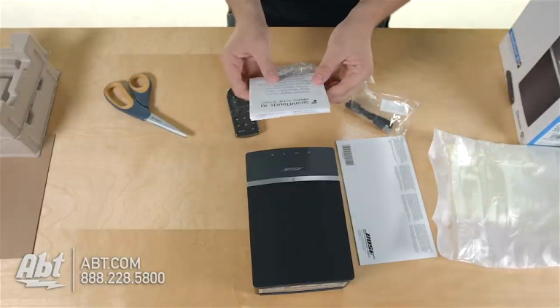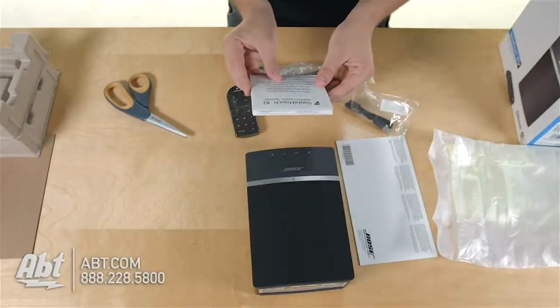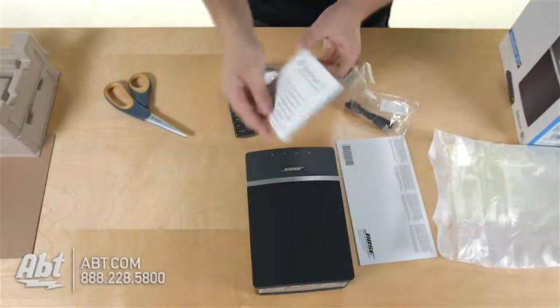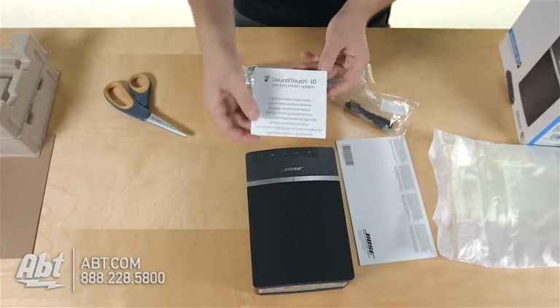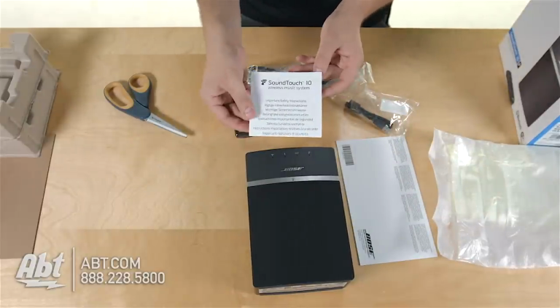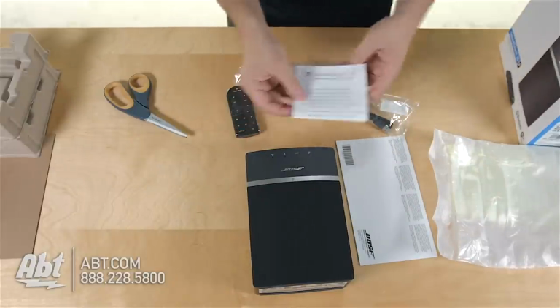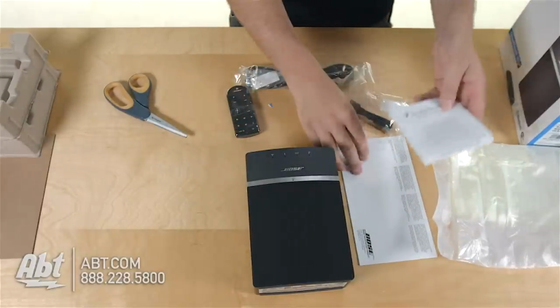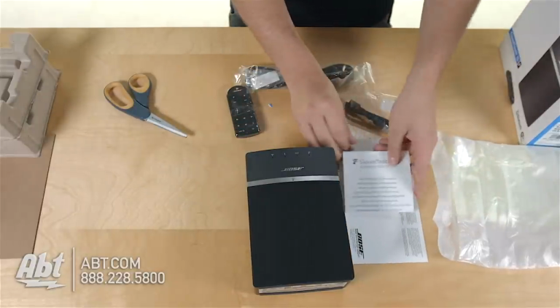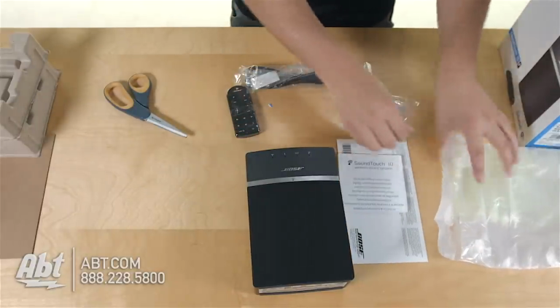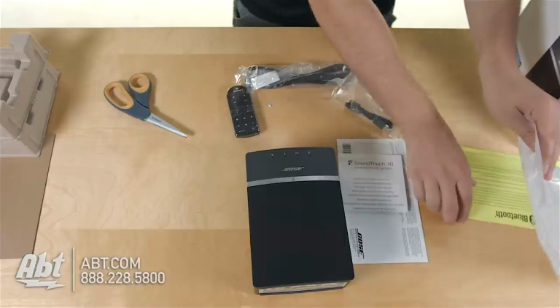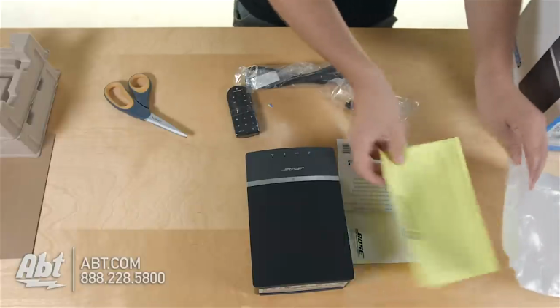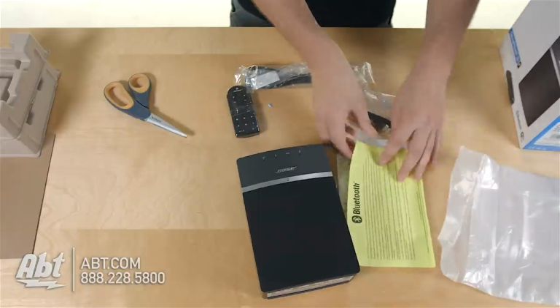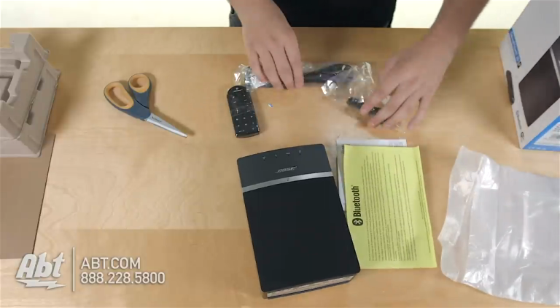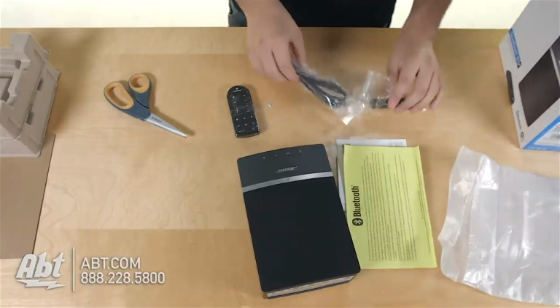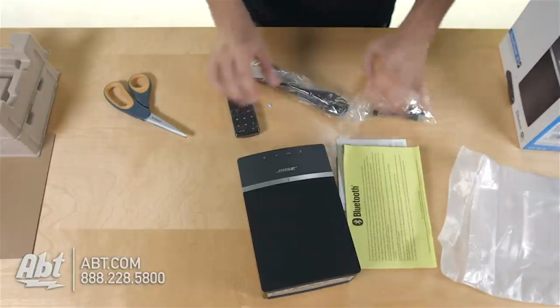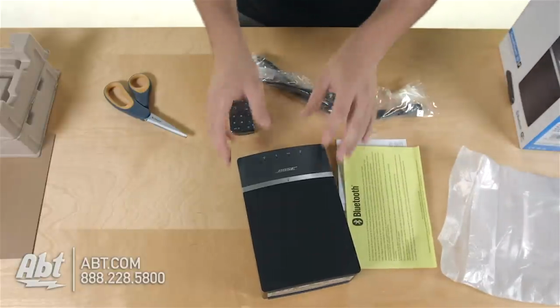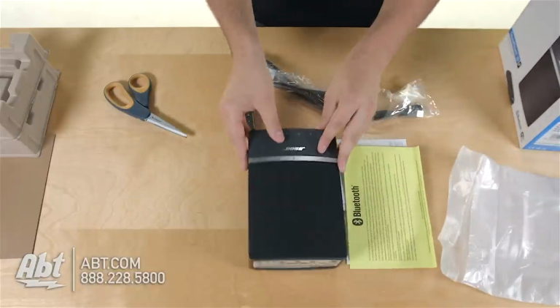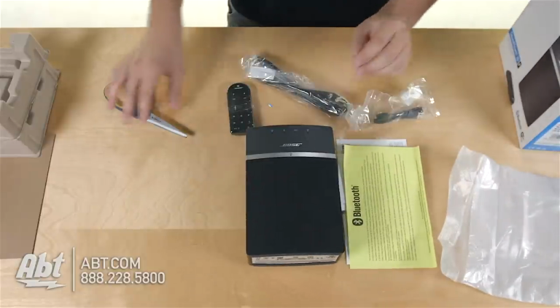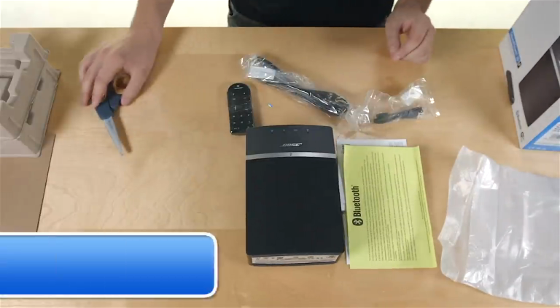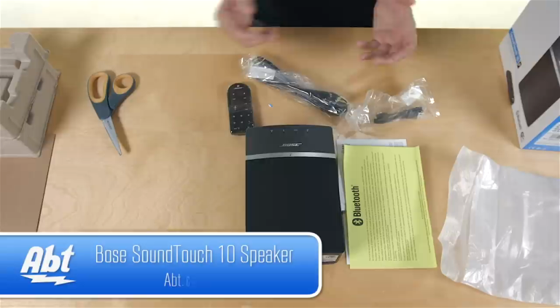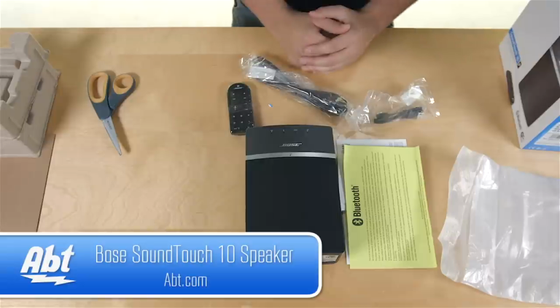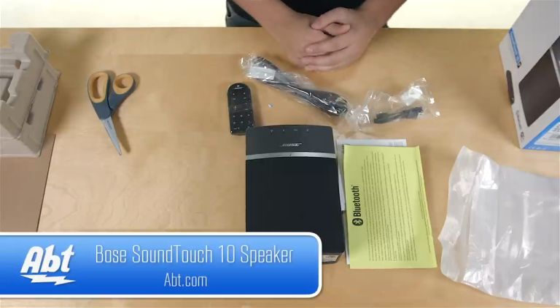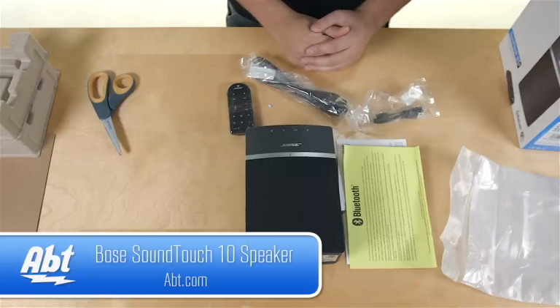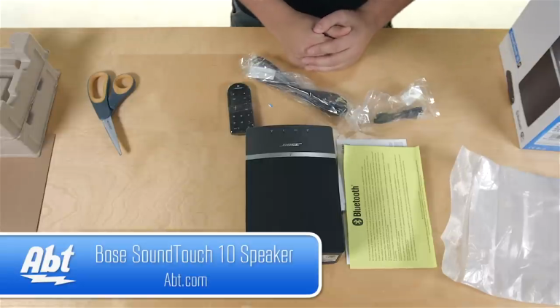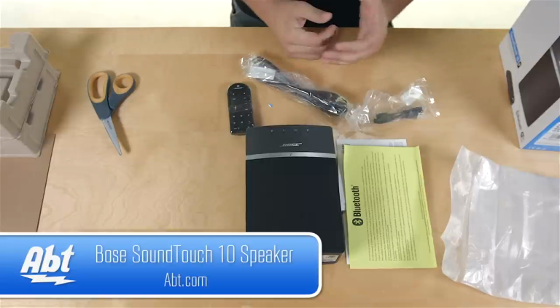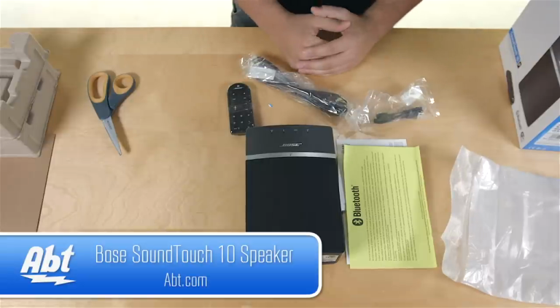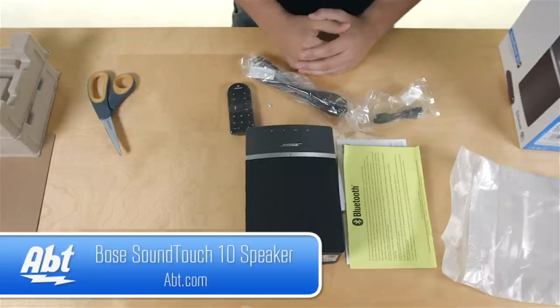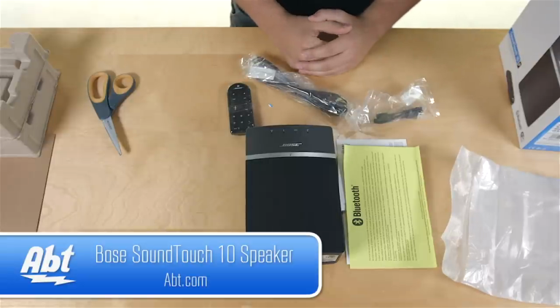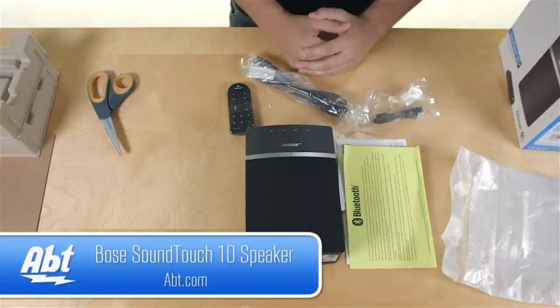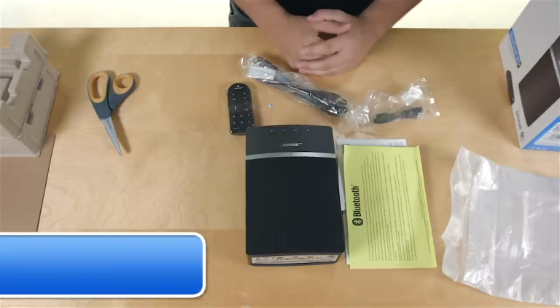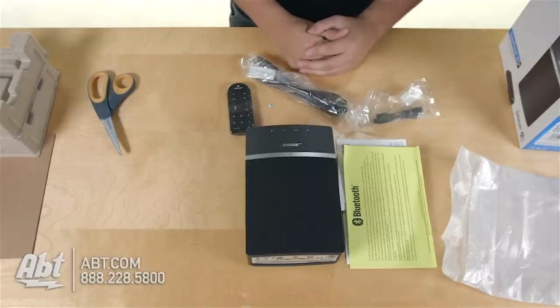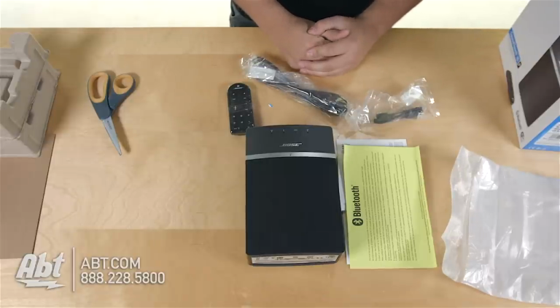We have another important safety instructions right here. You've got your manual, a little guide on using the Bluetooth, two cords, the remote, and the speaker itself. So that's the Bose SoundTouch 10, be sure to check it out at apt.com and like, comment, and subscribe on our YouTube channel.